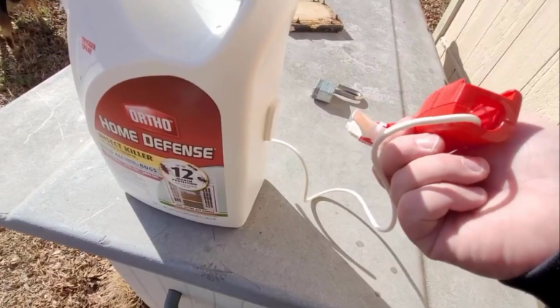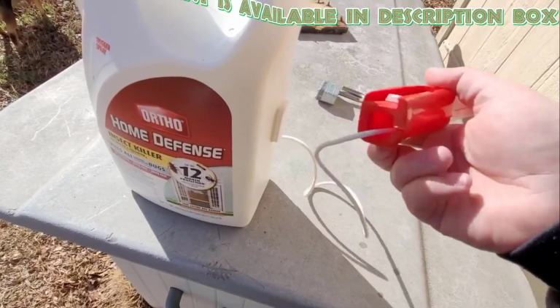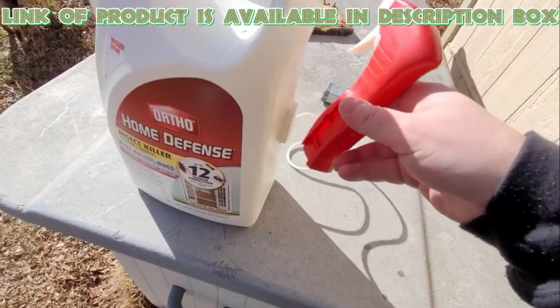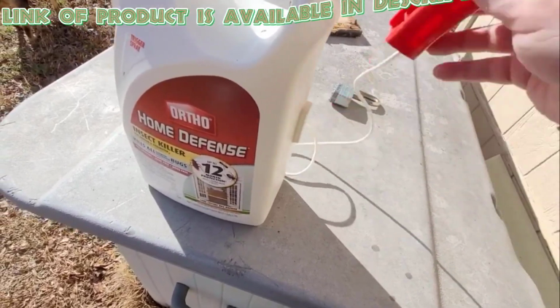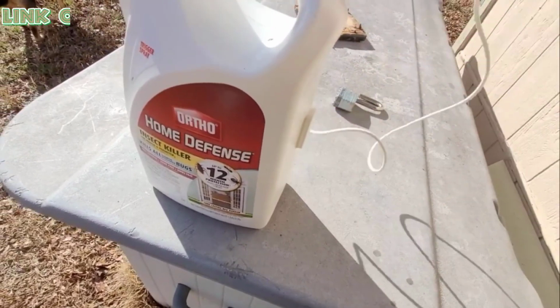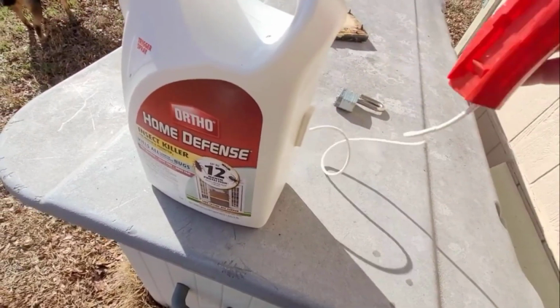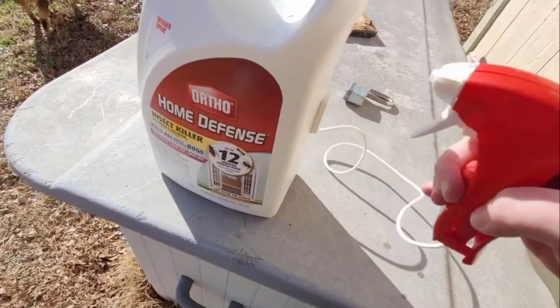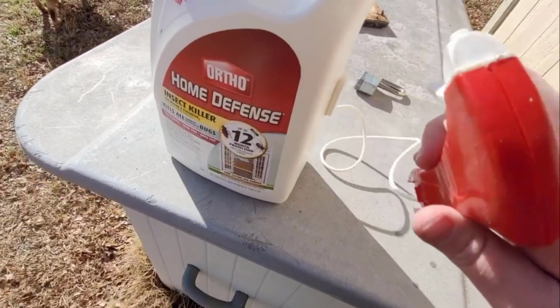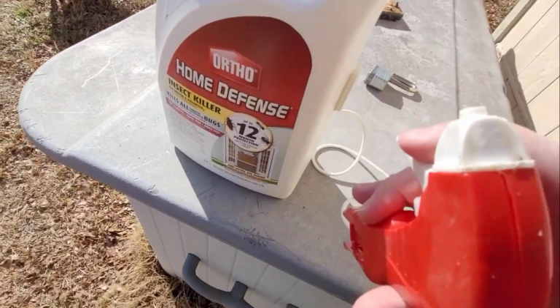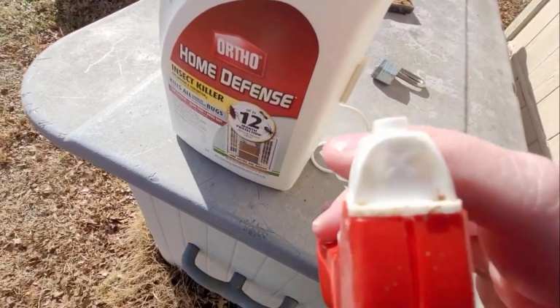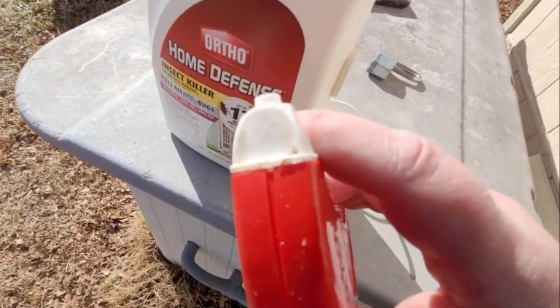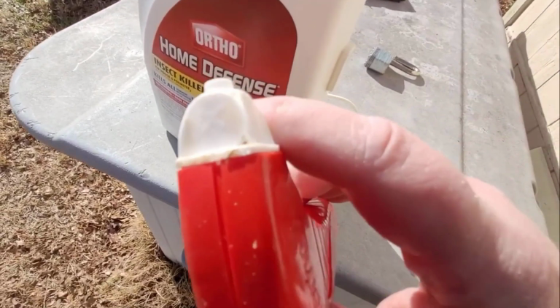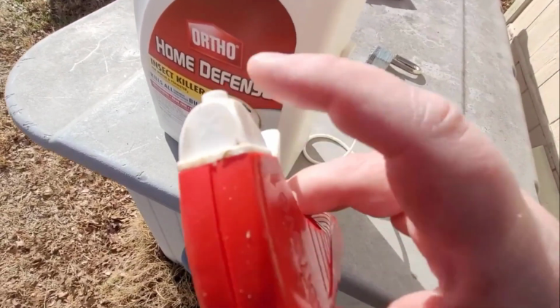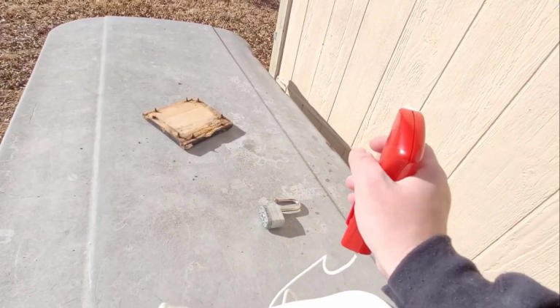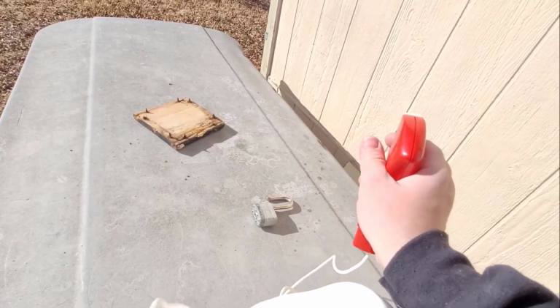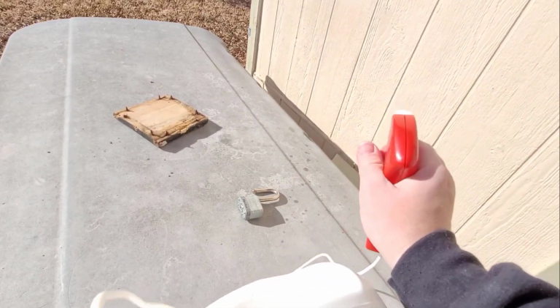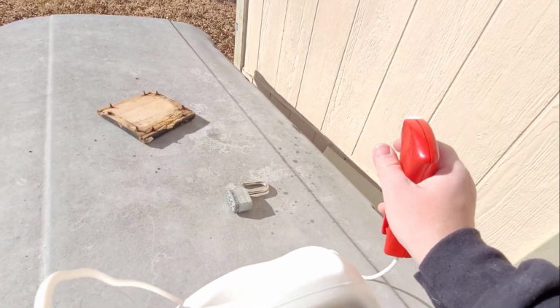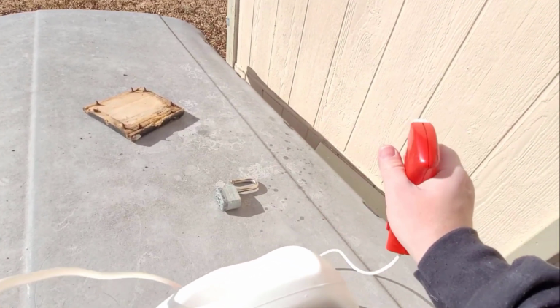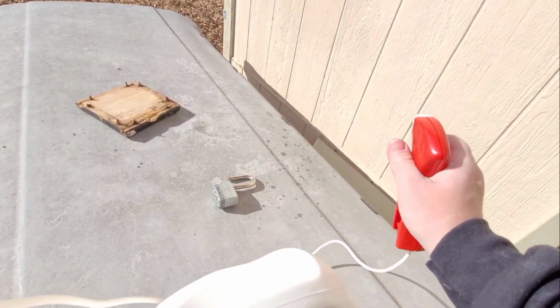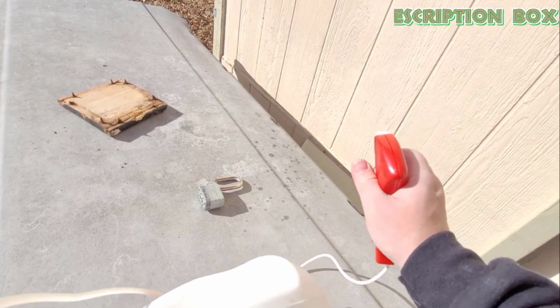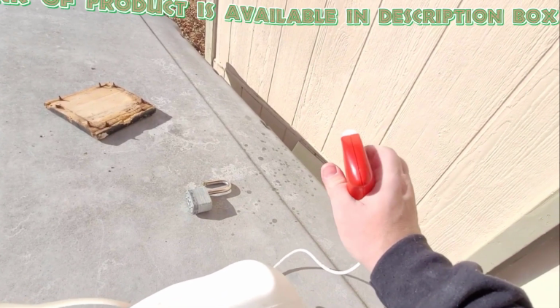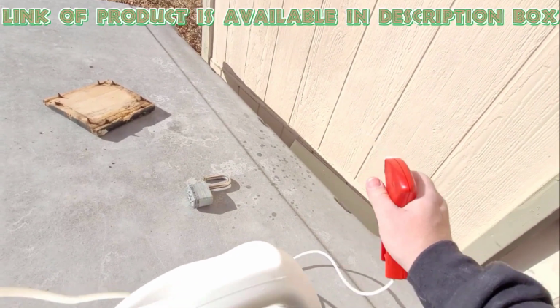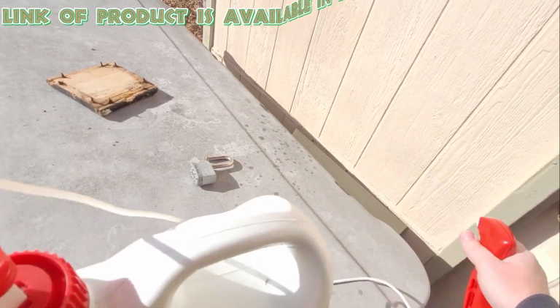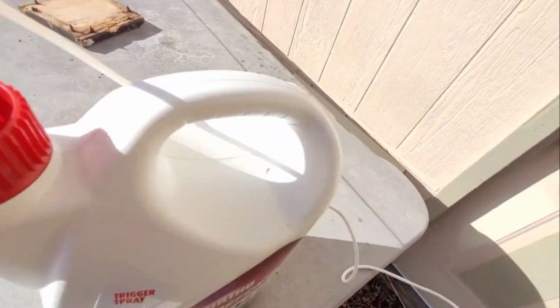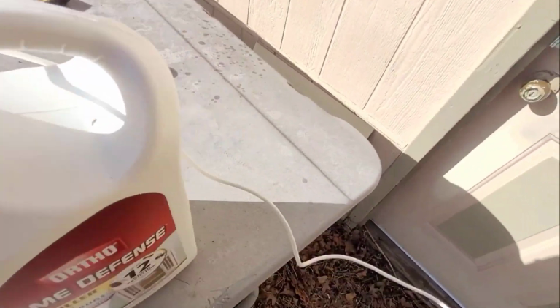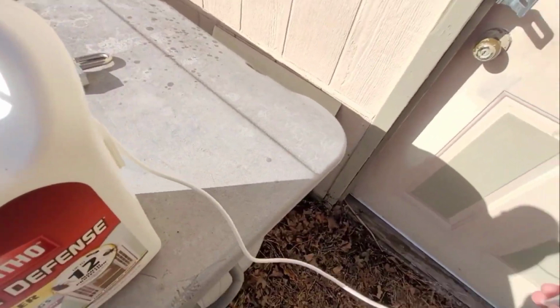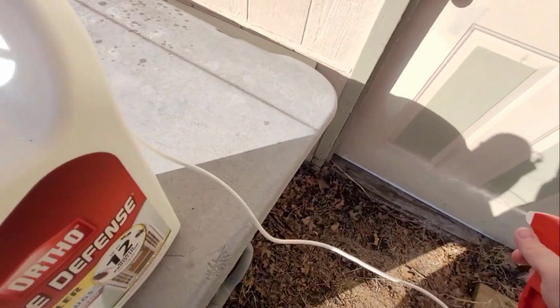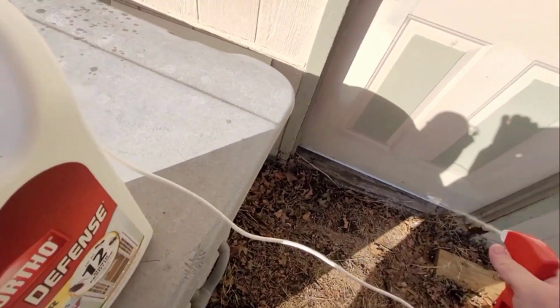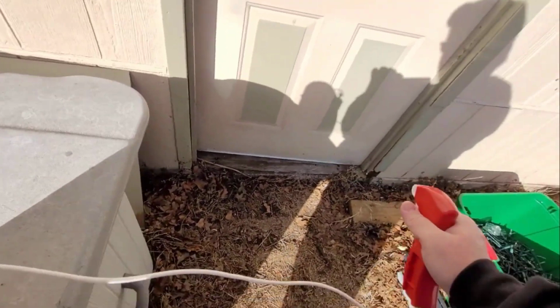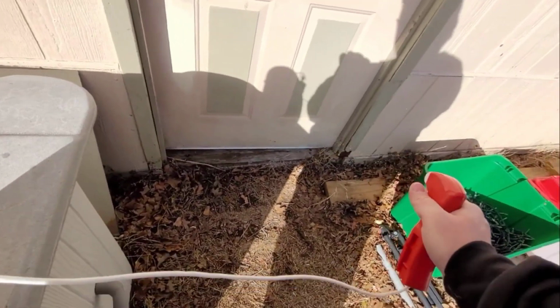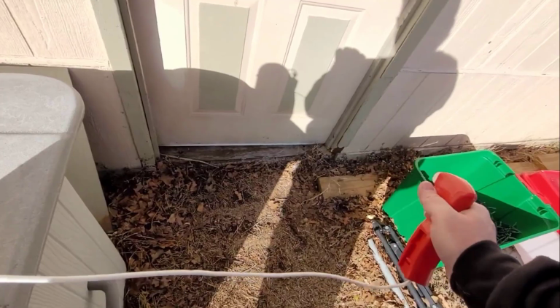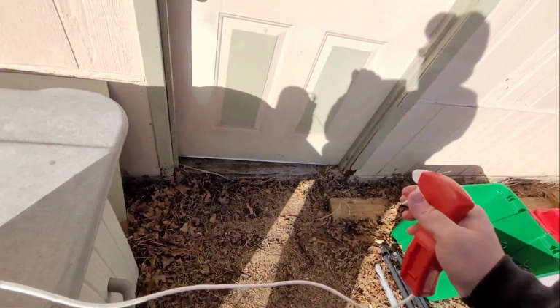Home defense kills ants and other insects quickly. This spray is odor-free, won't stain, and keeps bugs out. It also creates a bug barrier. It is easier to apply and kills ants effectively.